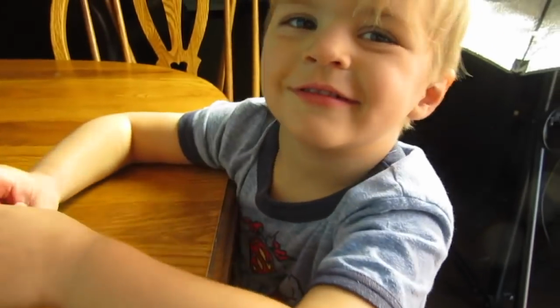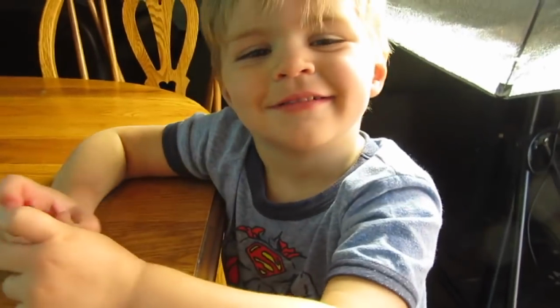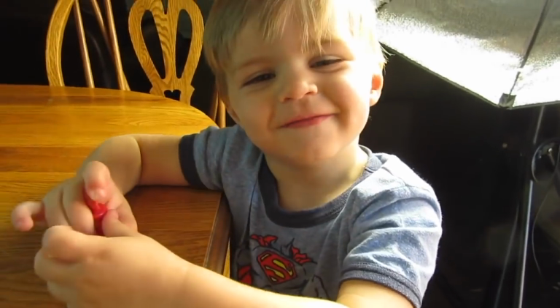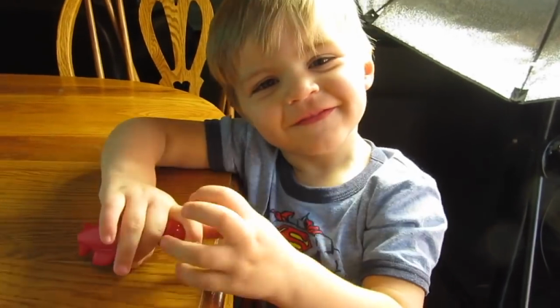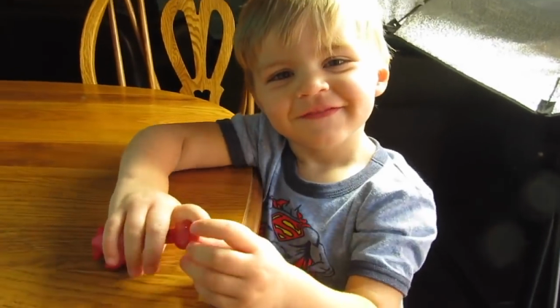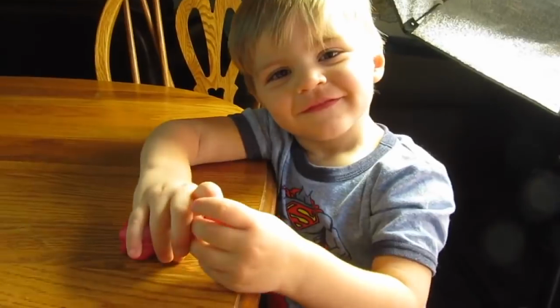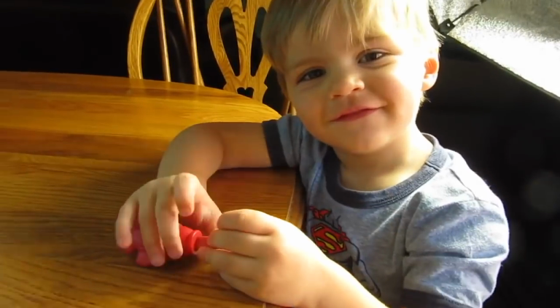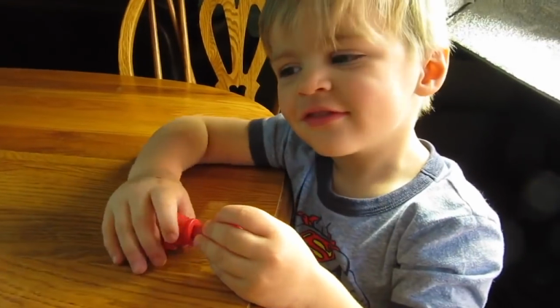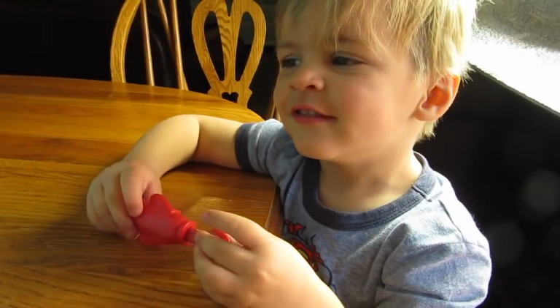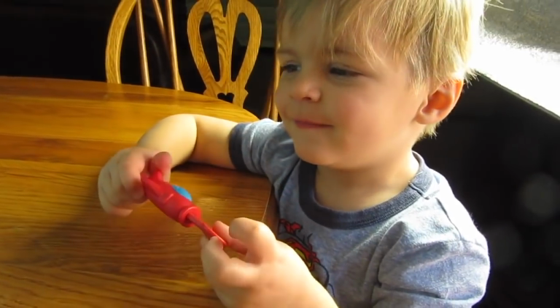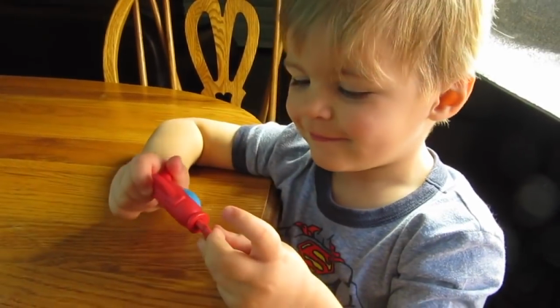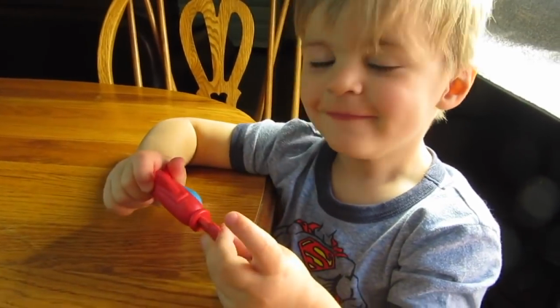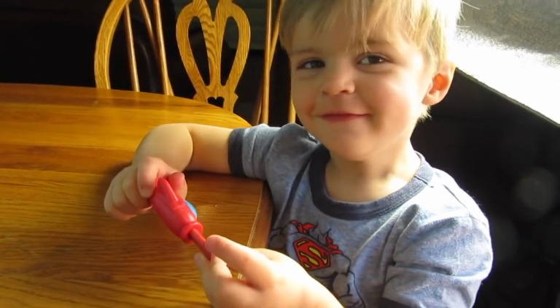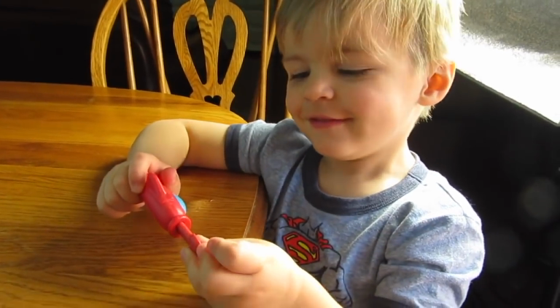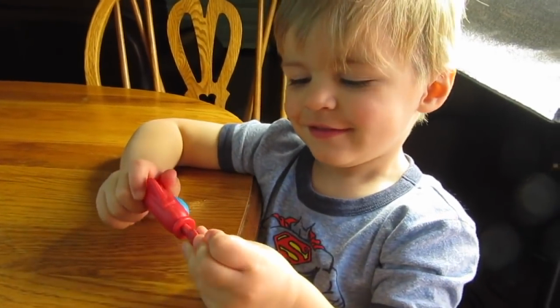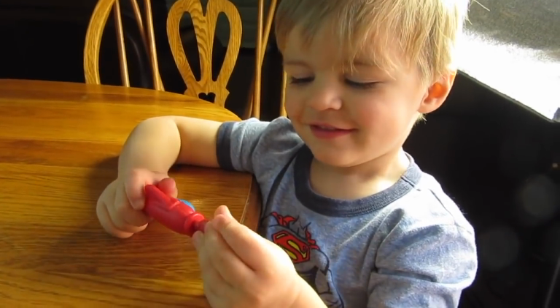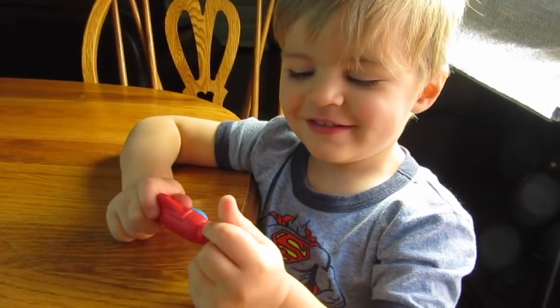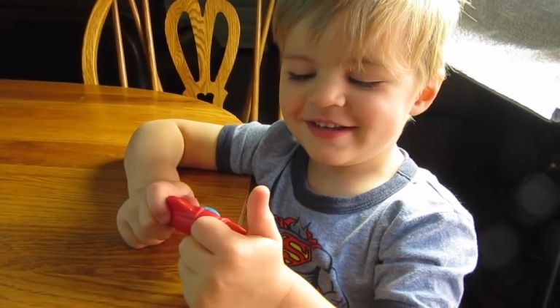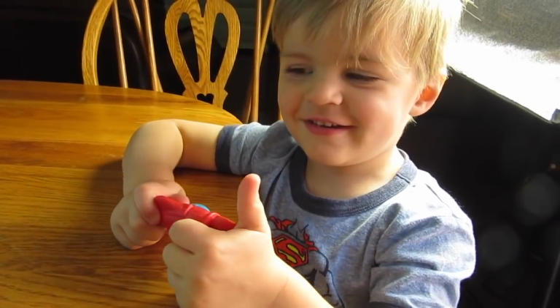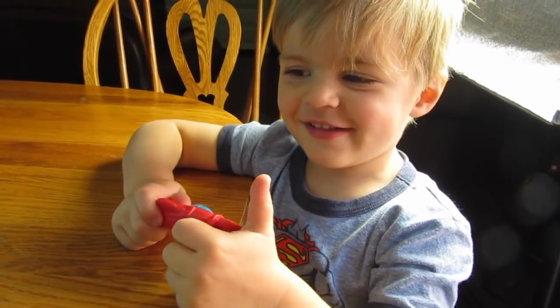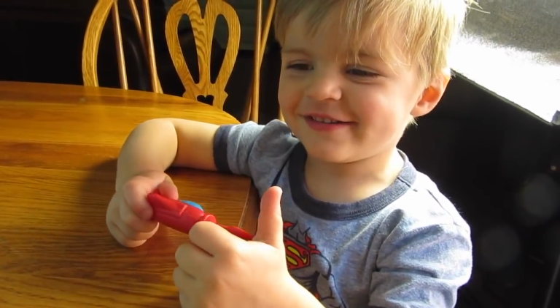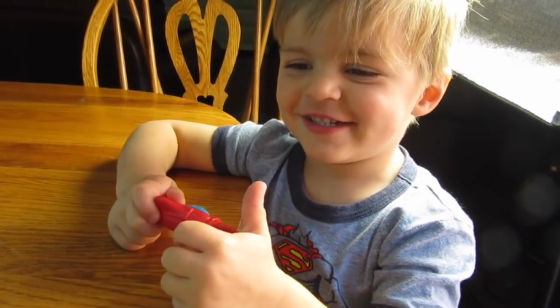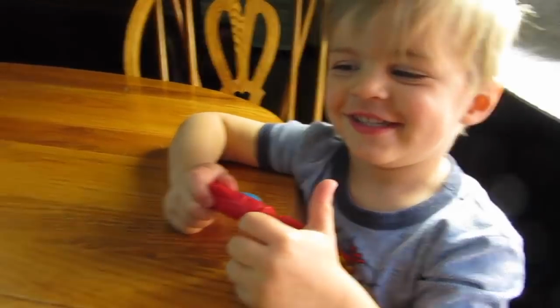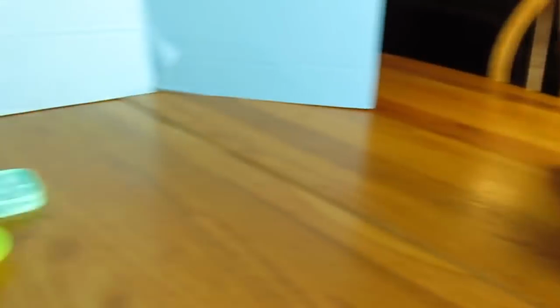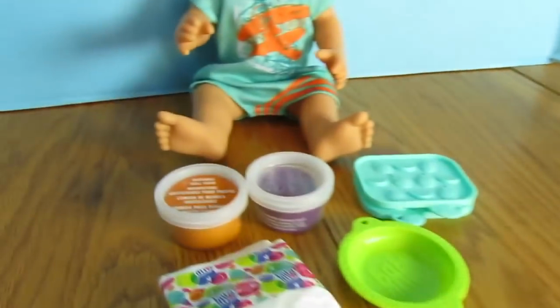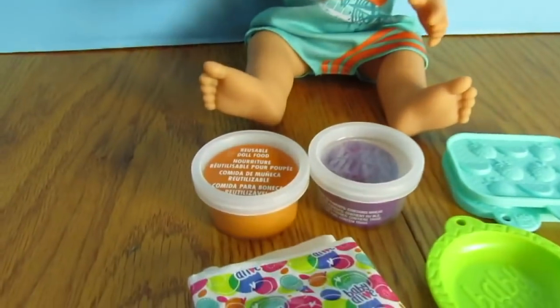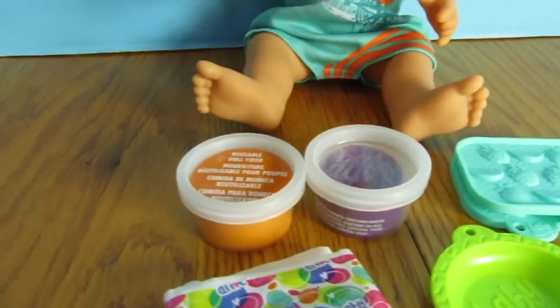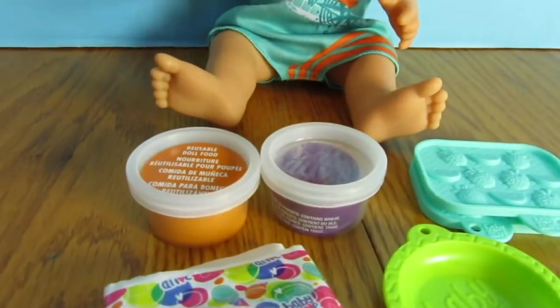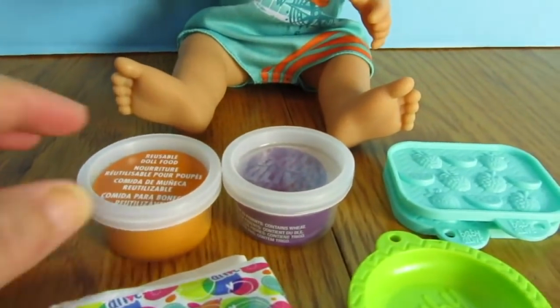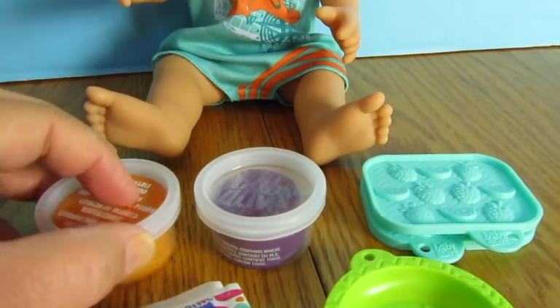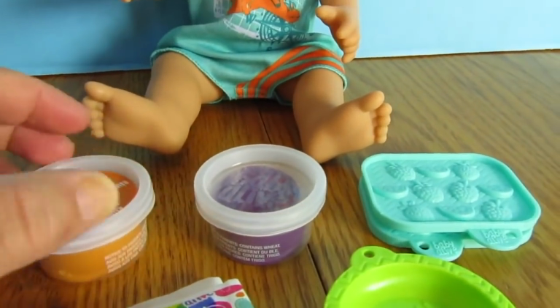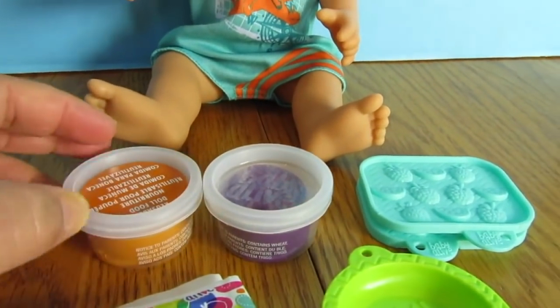Hey Bo, do you like all the boy Baby Alive dolls? How come? Because I like all the colors. You like all the colors? Are you talking about all the Play-Doh colors? He's so cute.